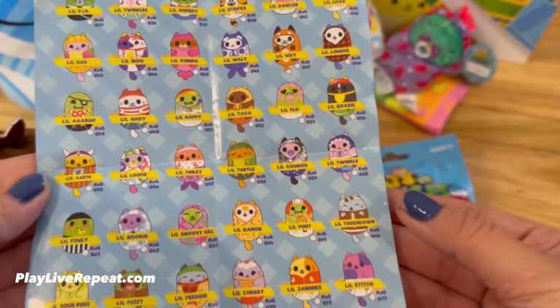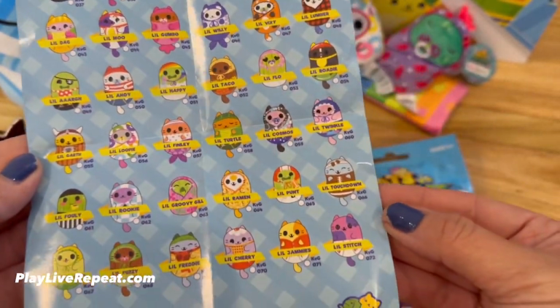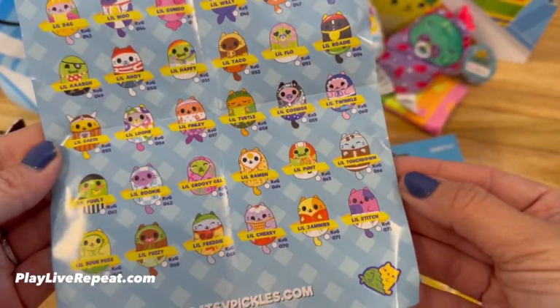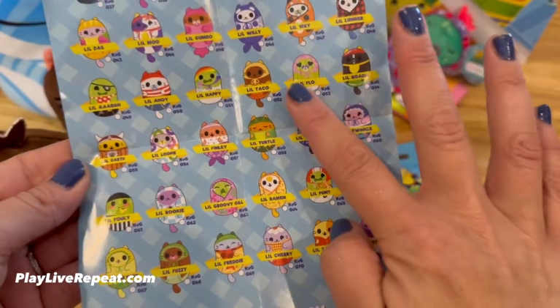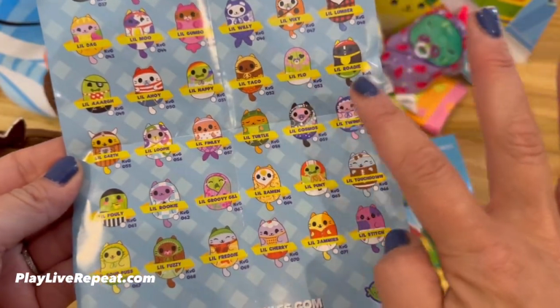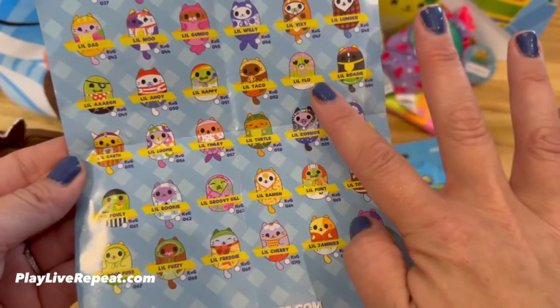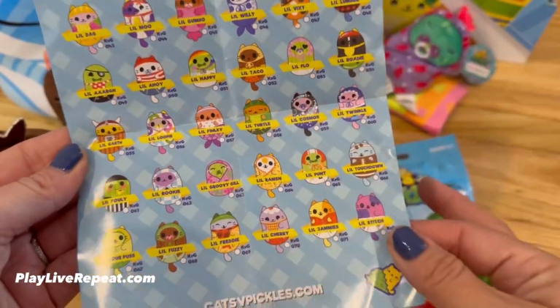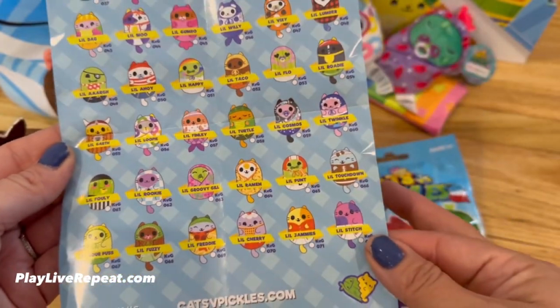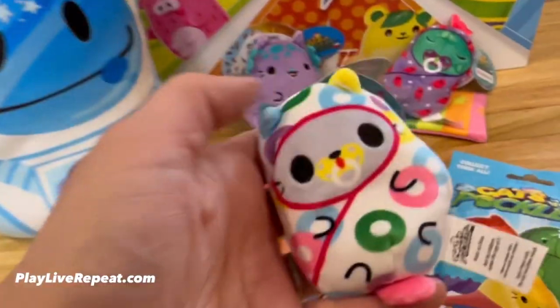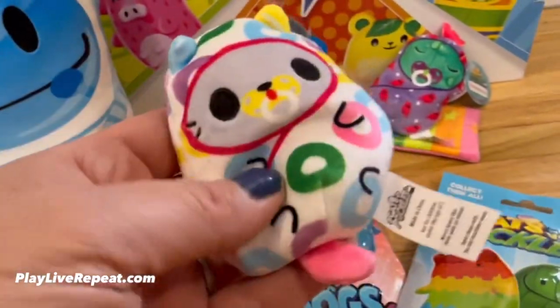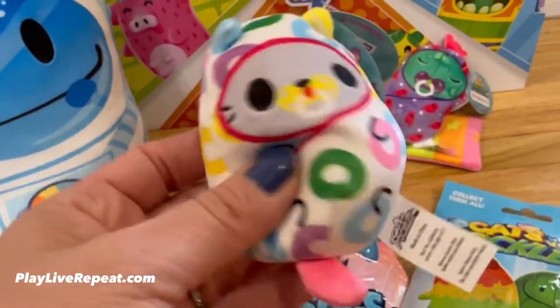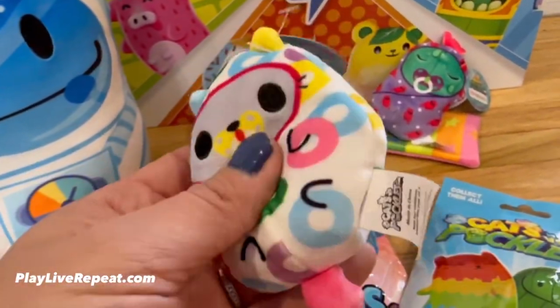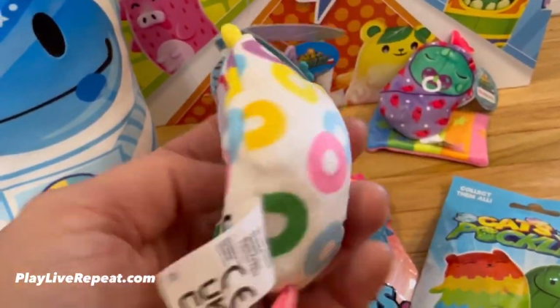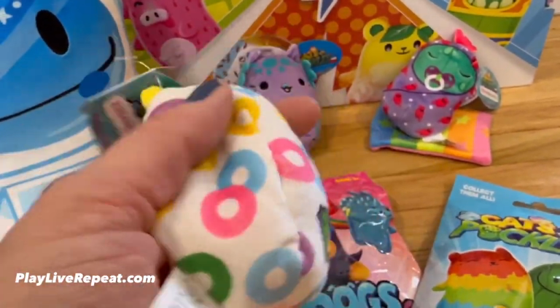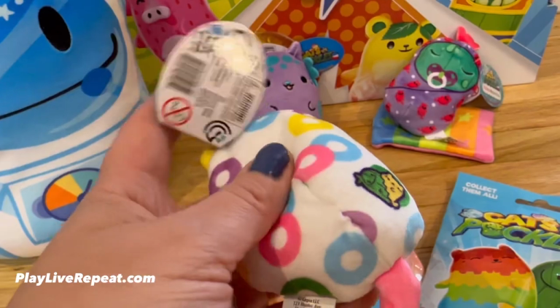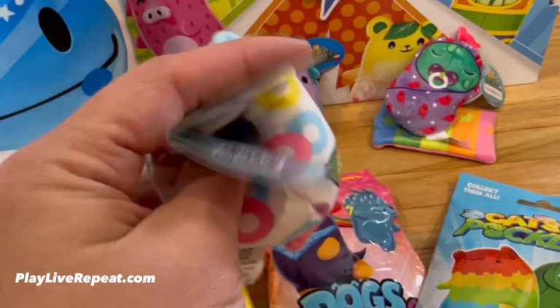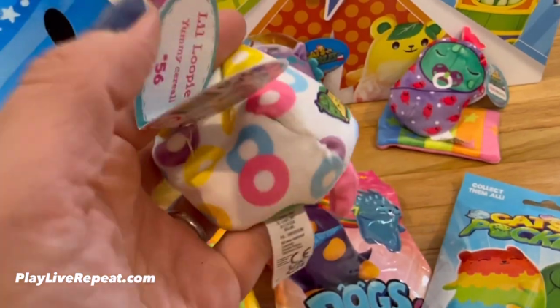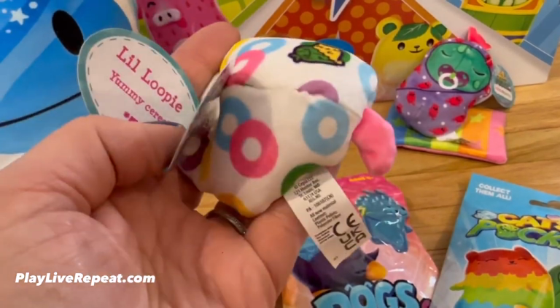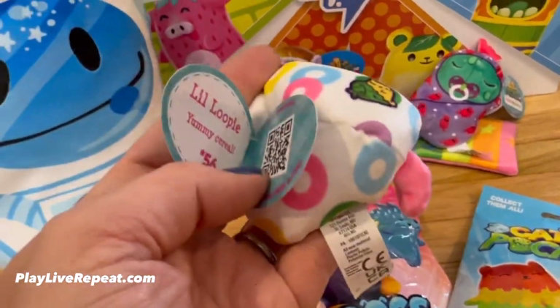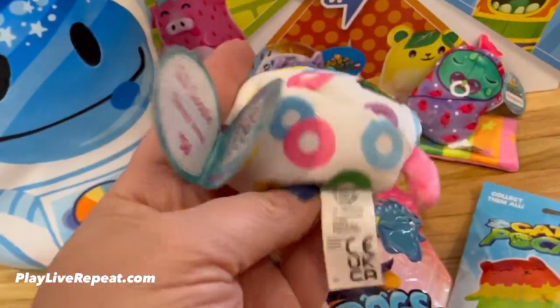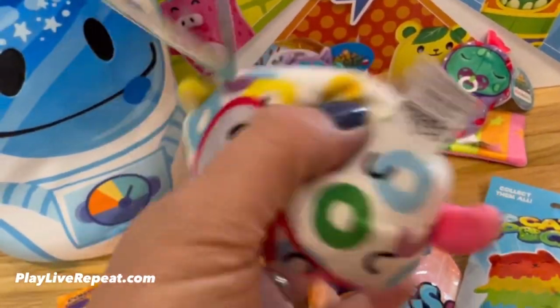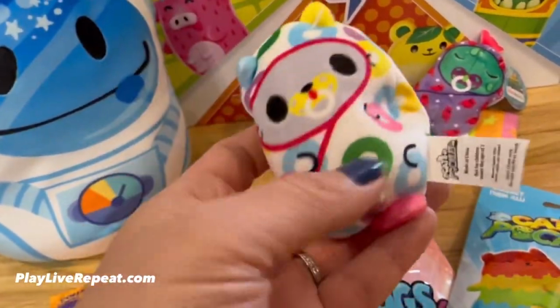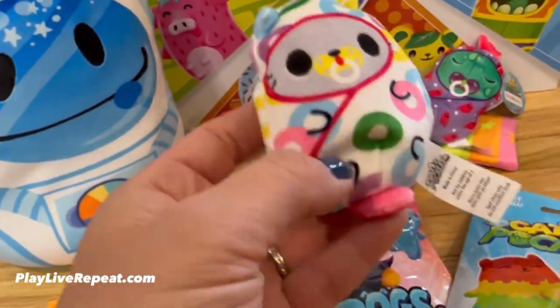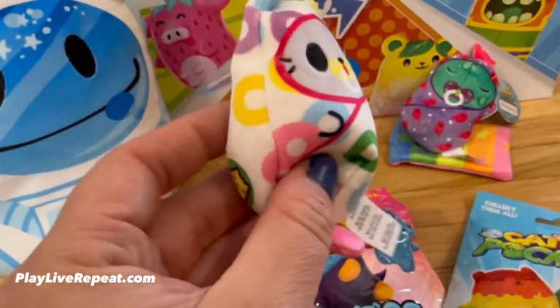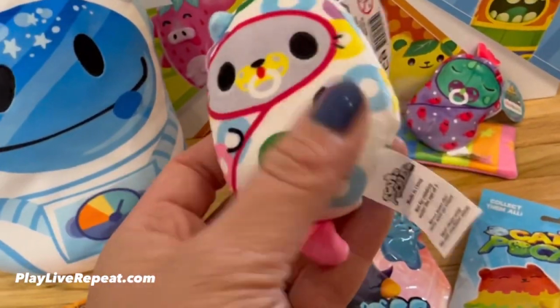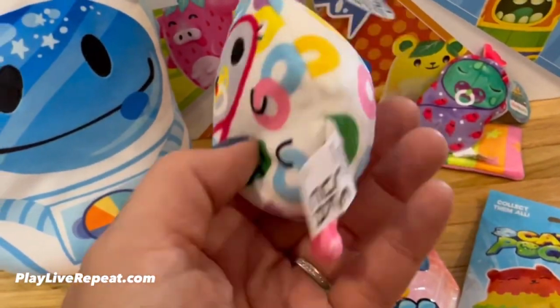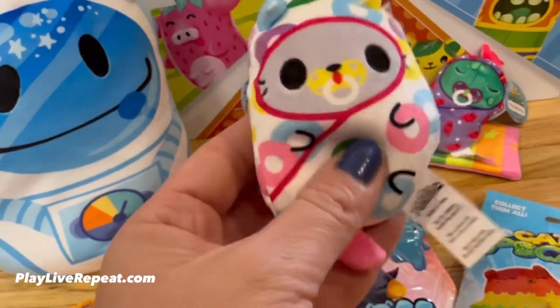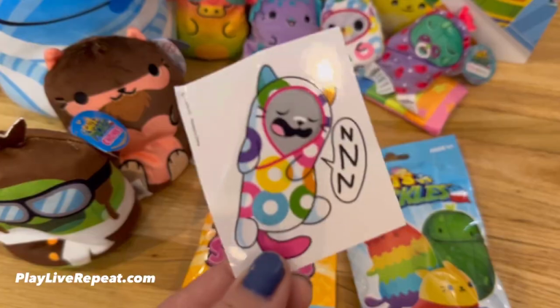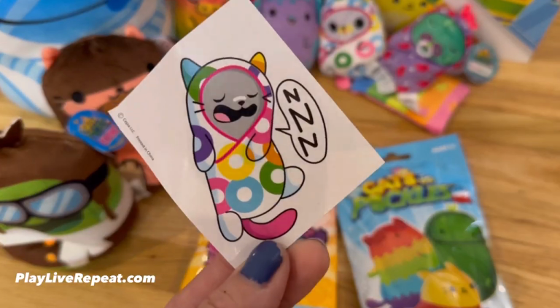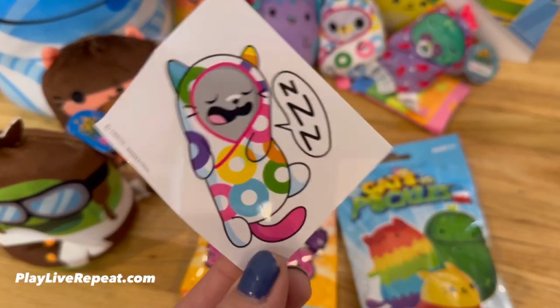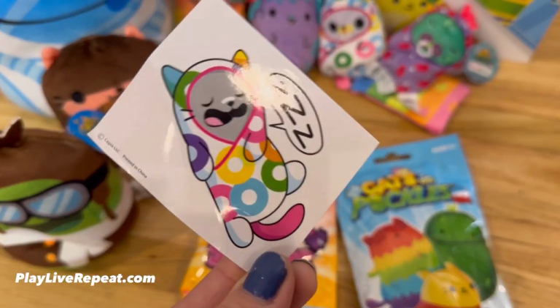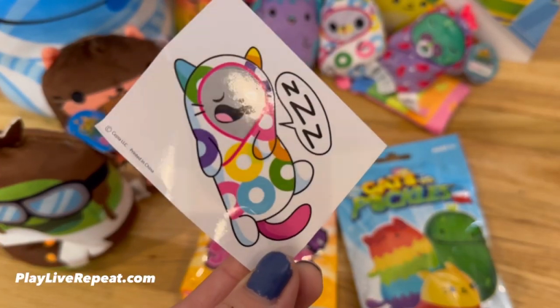So cute. I love Little Taco — adorable — and Little Flo. Then my son opened up a kitten from the Kittens vs. Gherkin line, and this is Little Loopy. And as you can see, there's little loops all on the wrap. This is the sticker for Little Loopy.